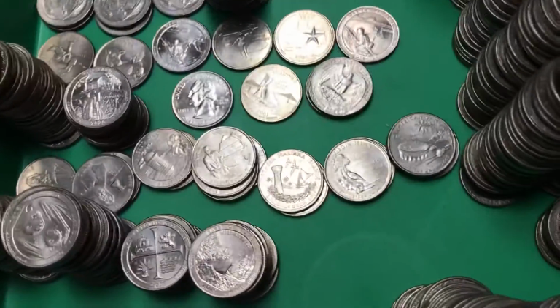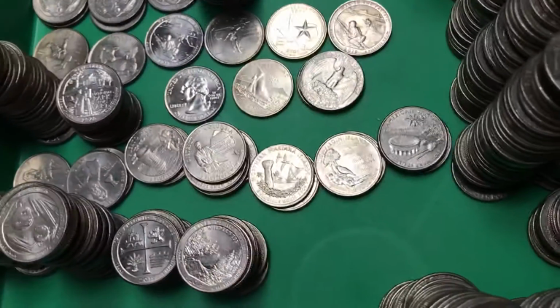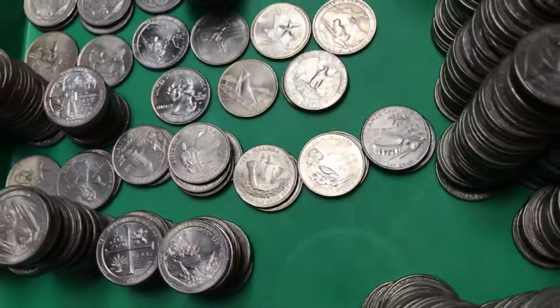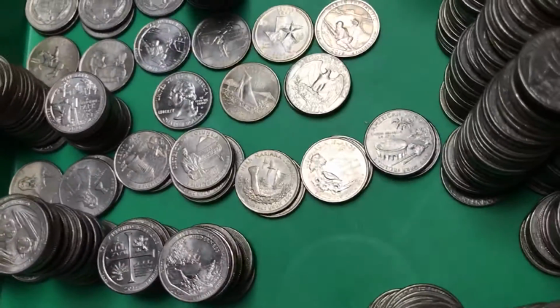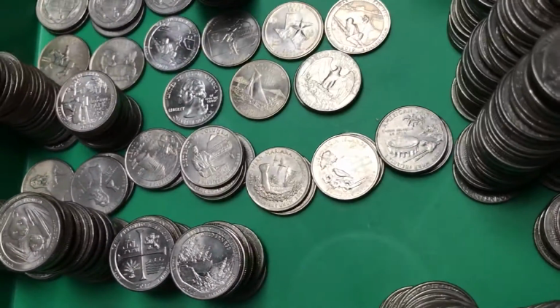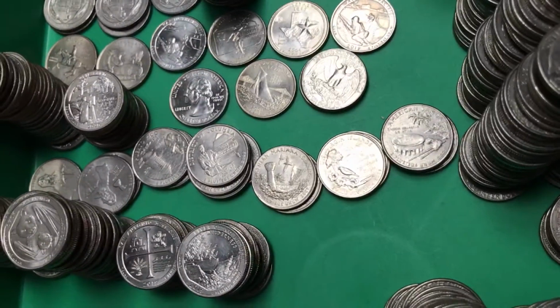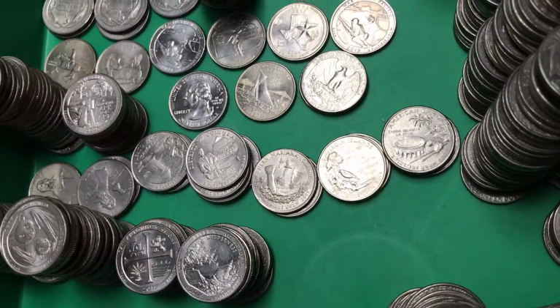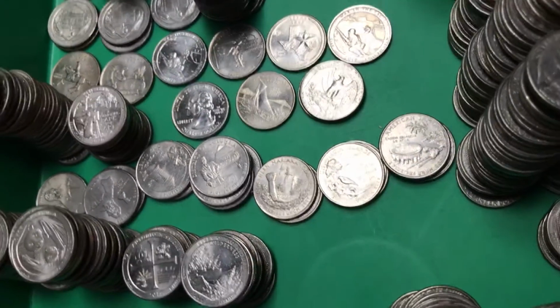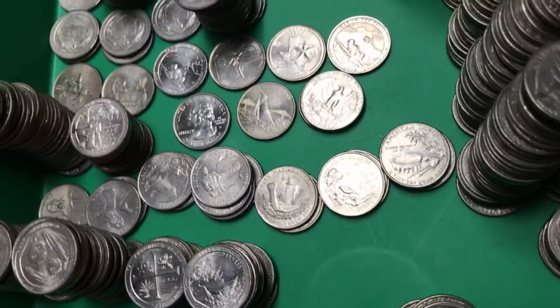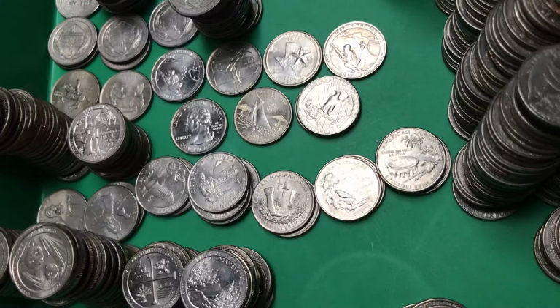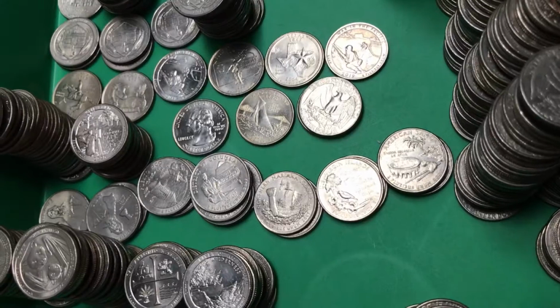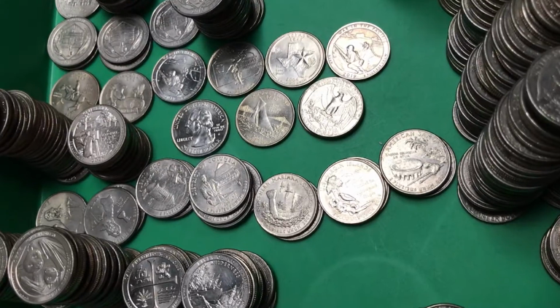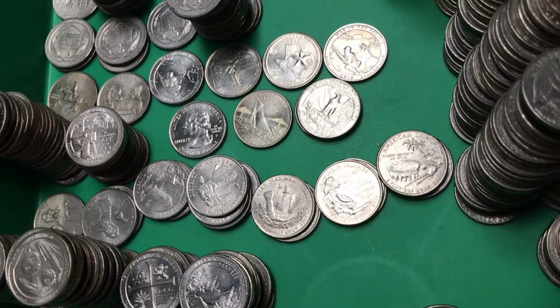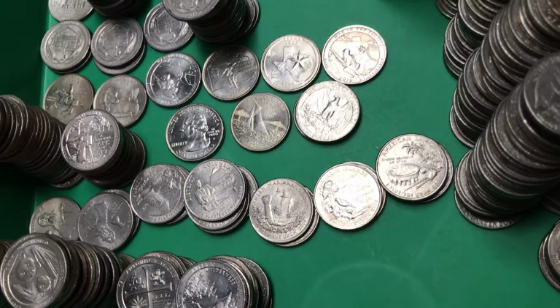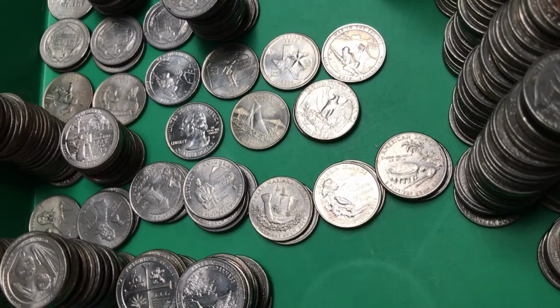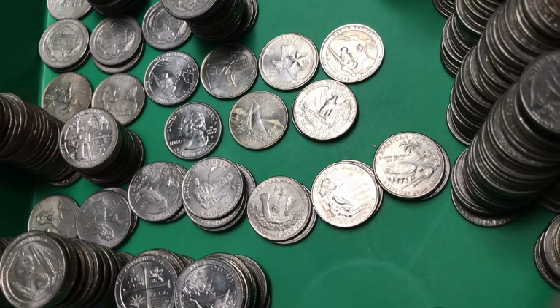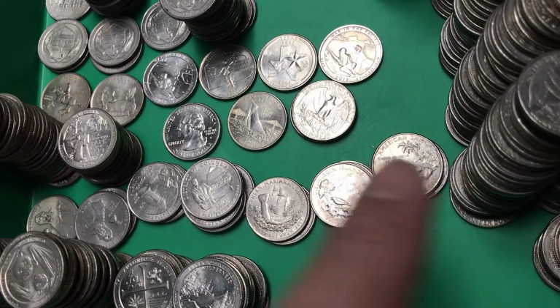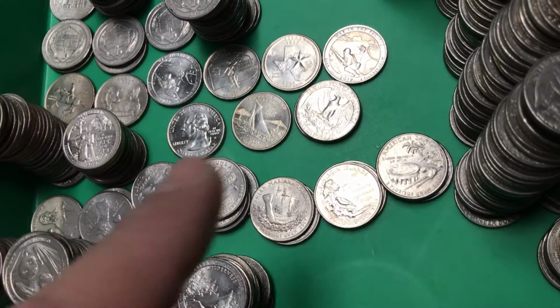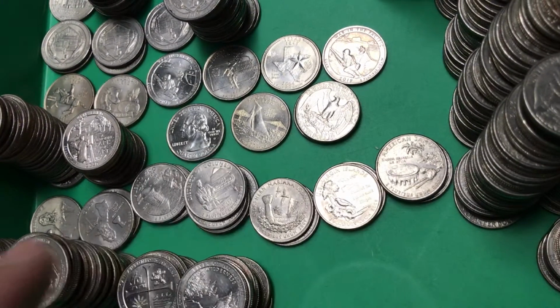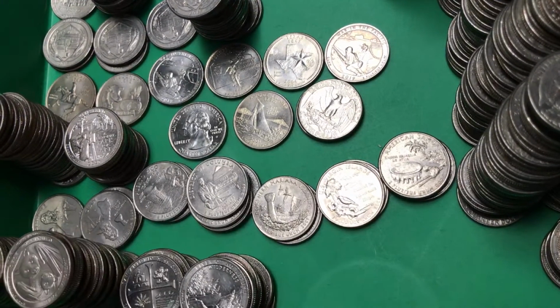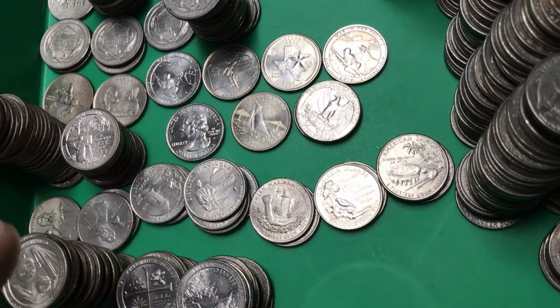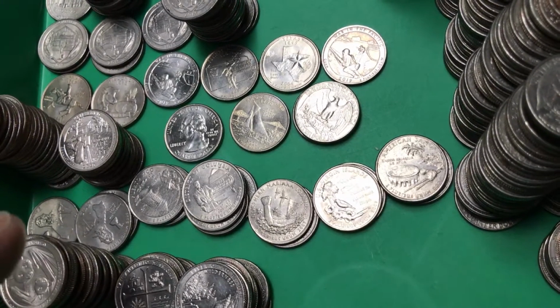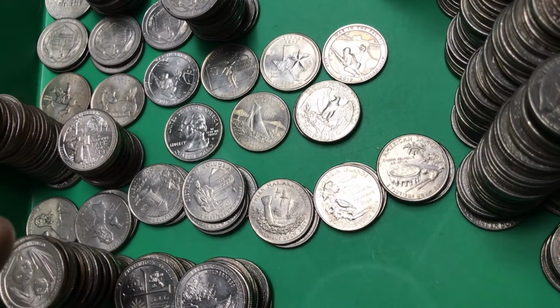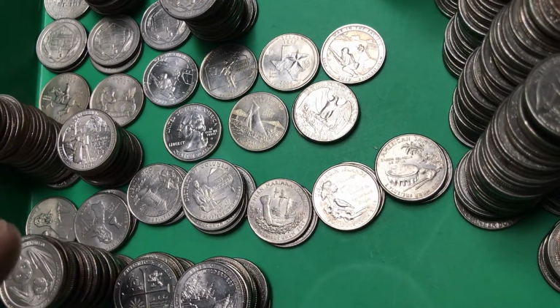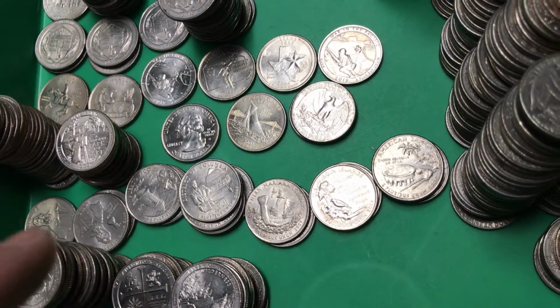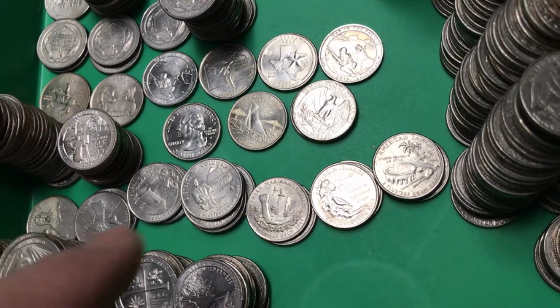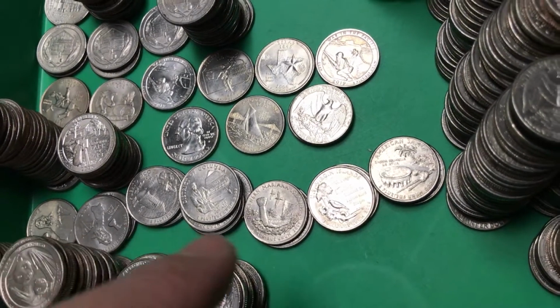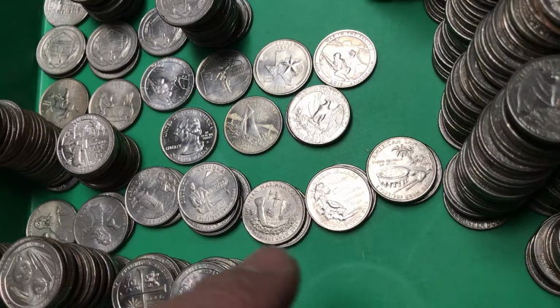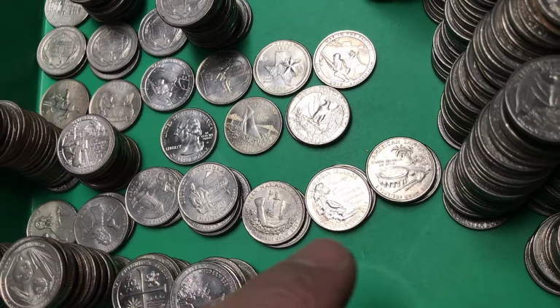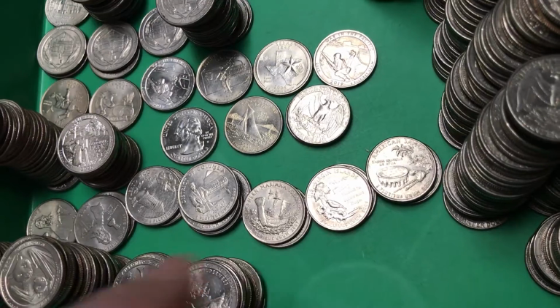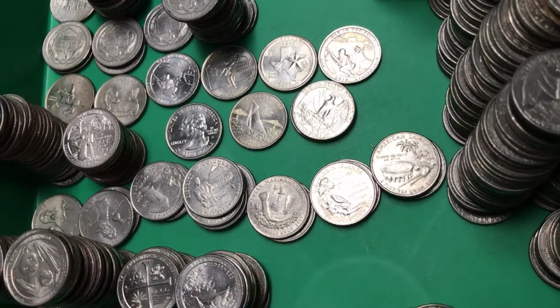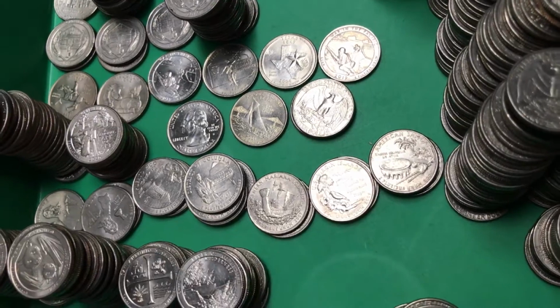For rarity-wise, I found my 2009s — America Samoa all the way to Guam. These are just a lower minted year.